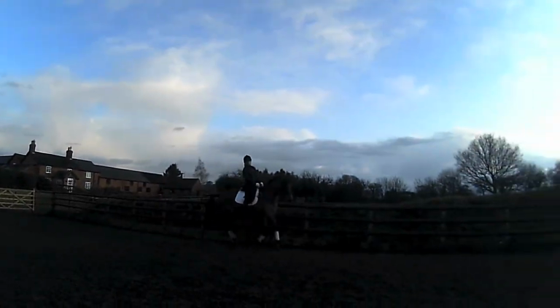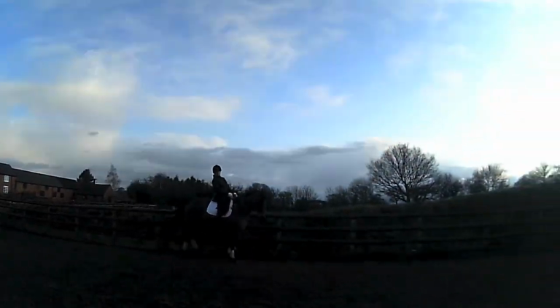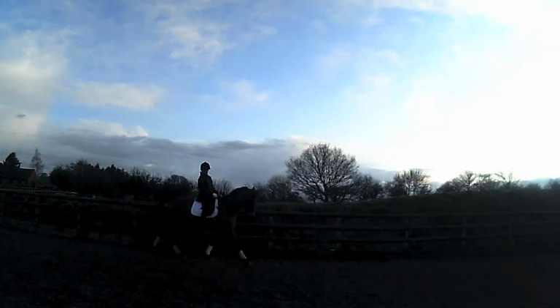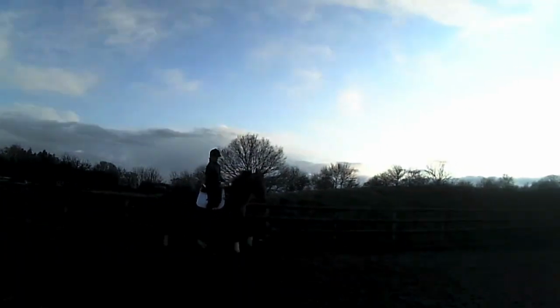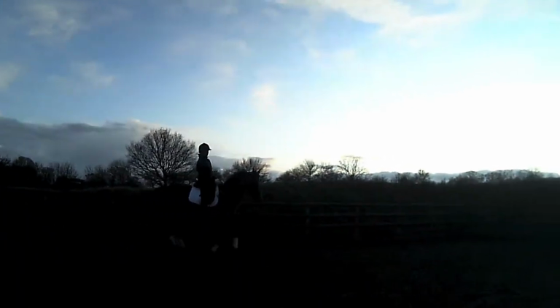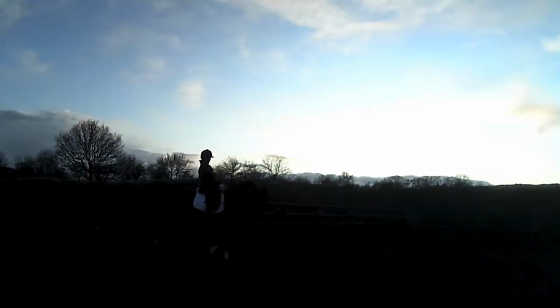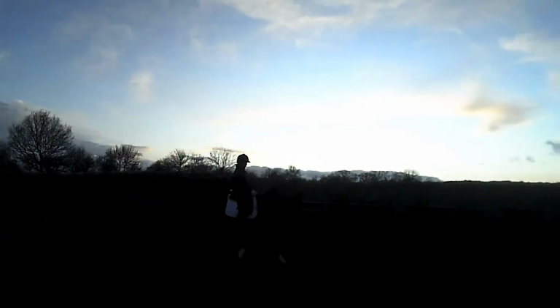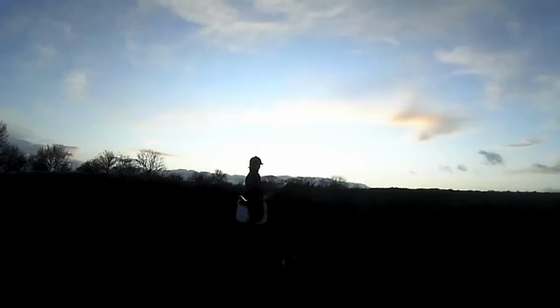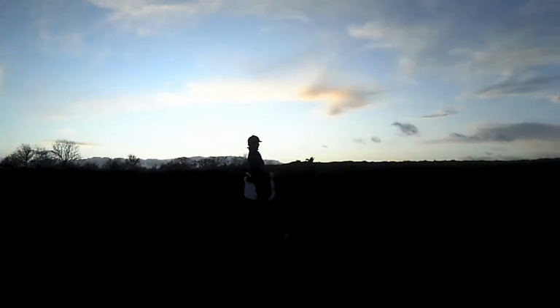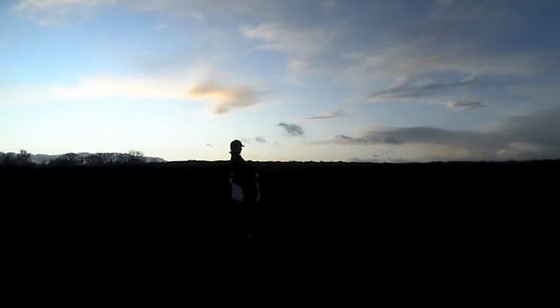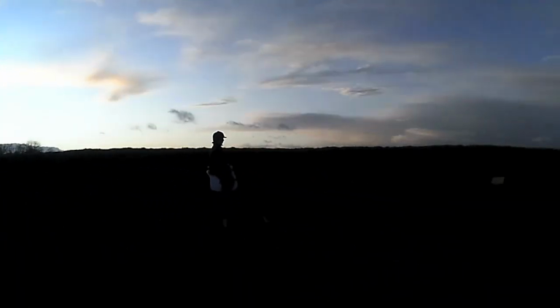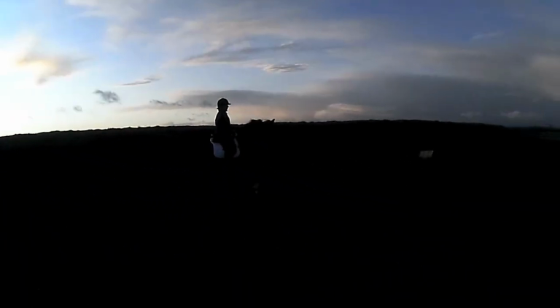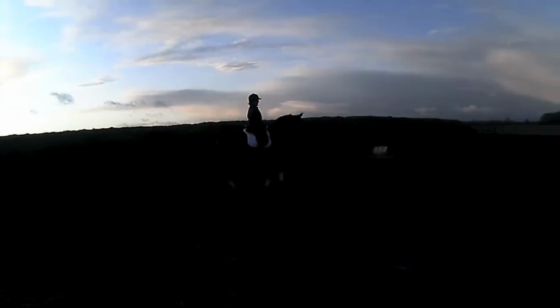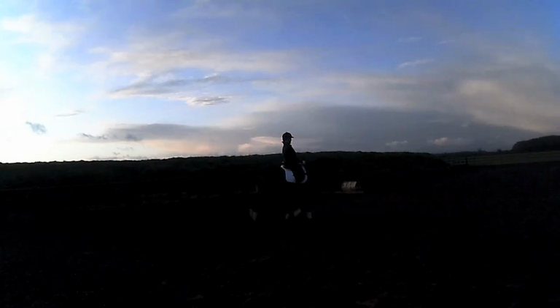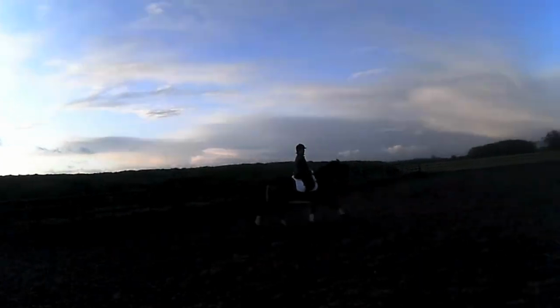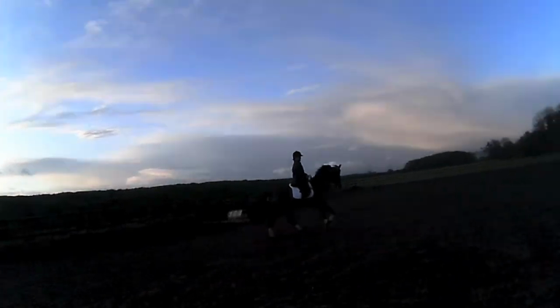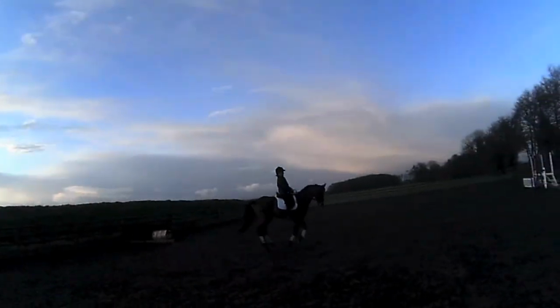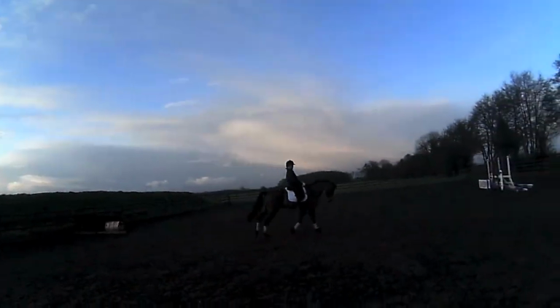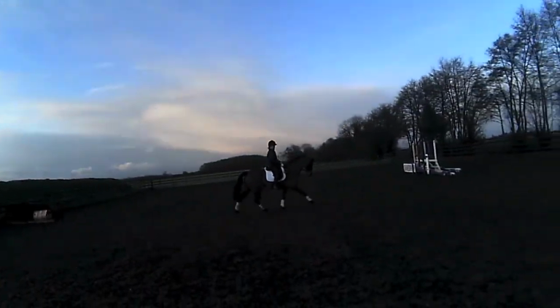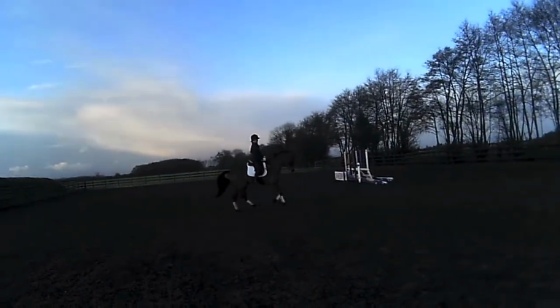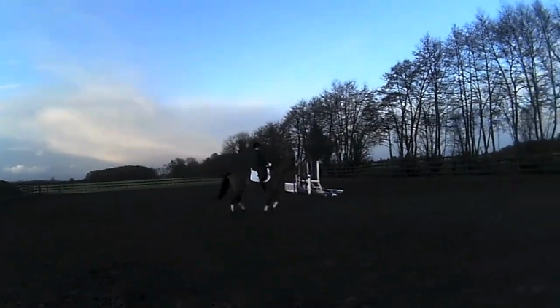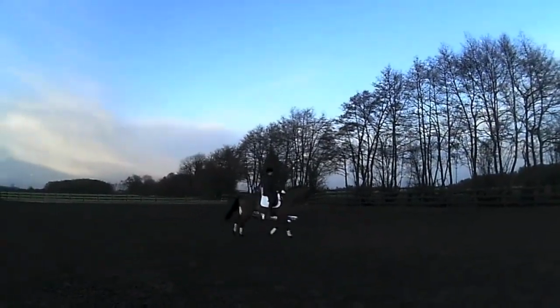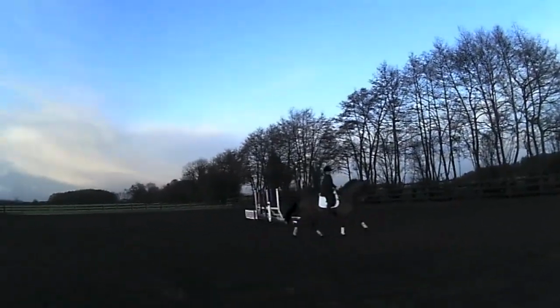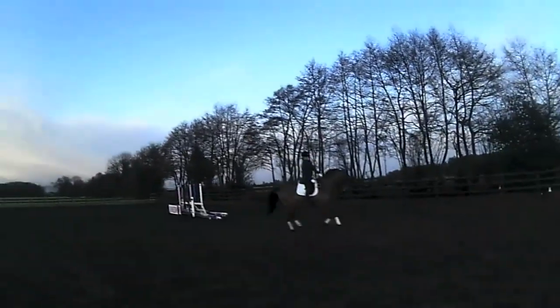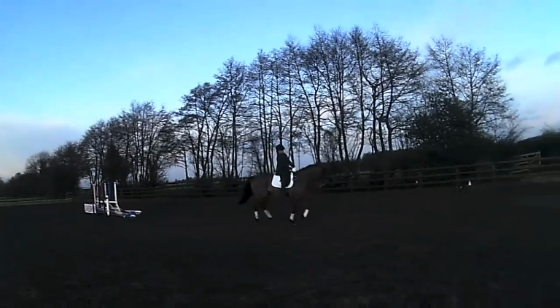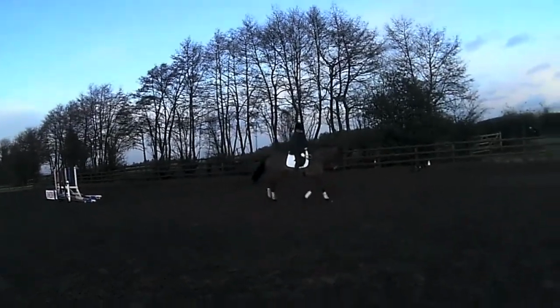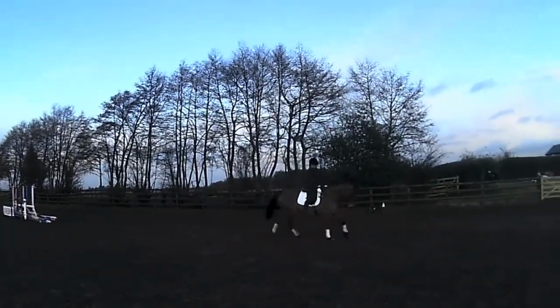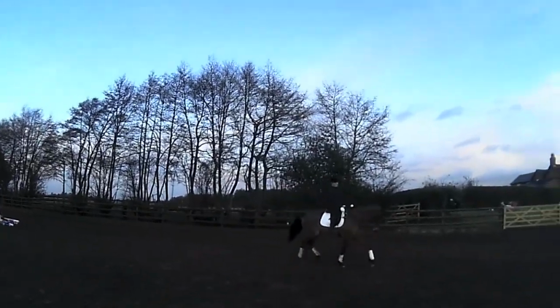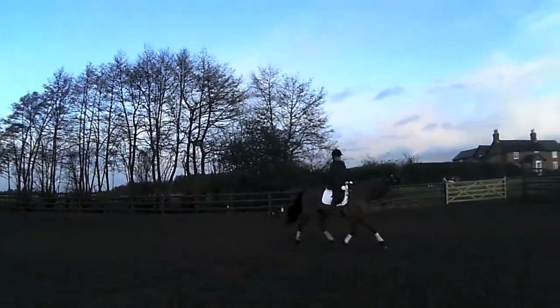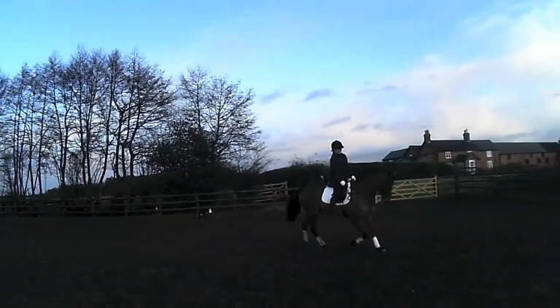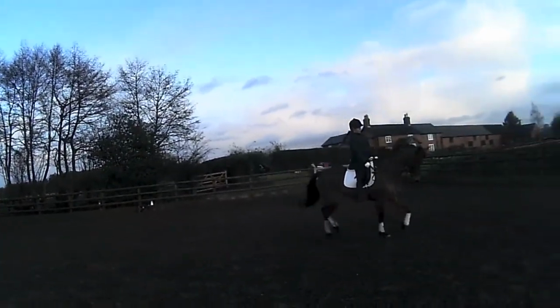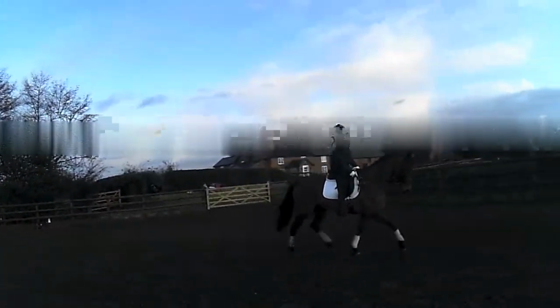Outside elbow down, head straight. Lovely canter — how does that feel? Okay, let him stretch. He's worked really, really hard.